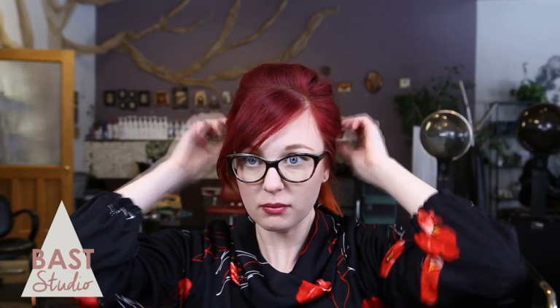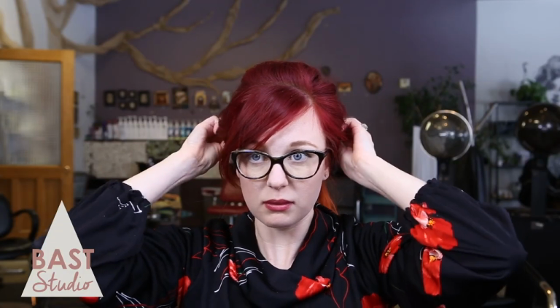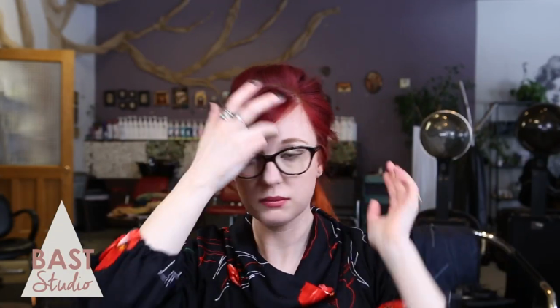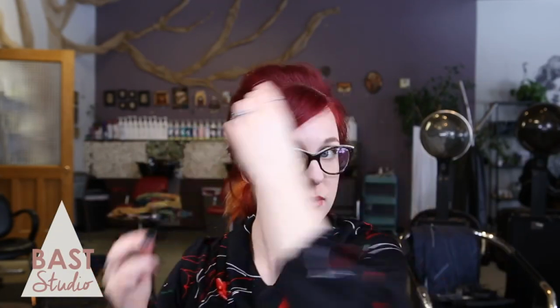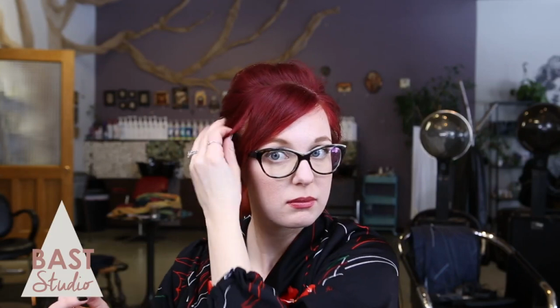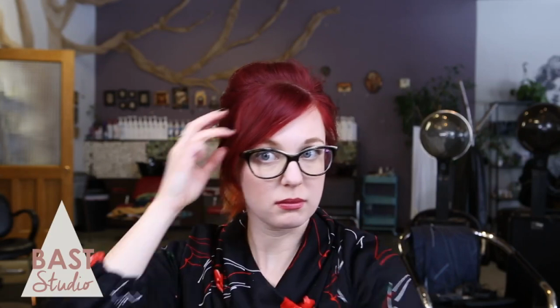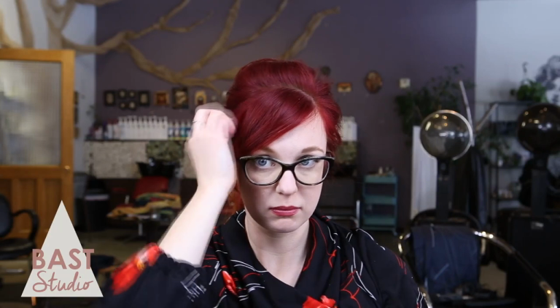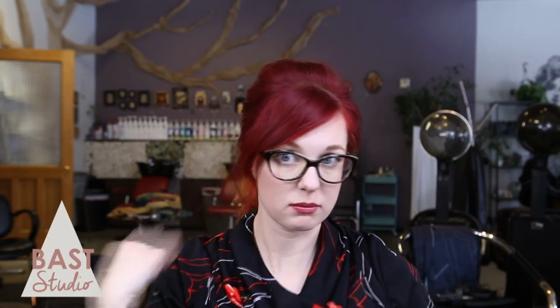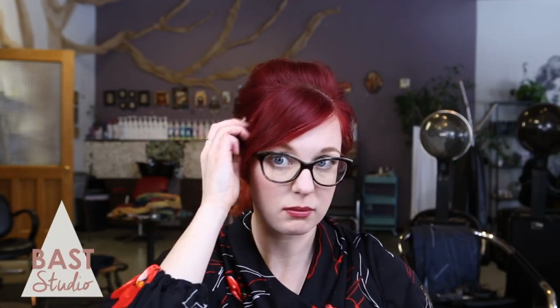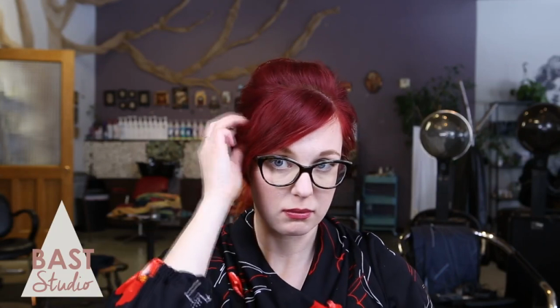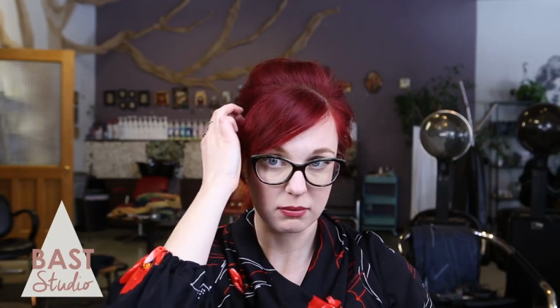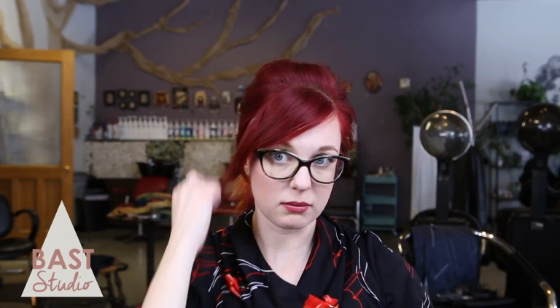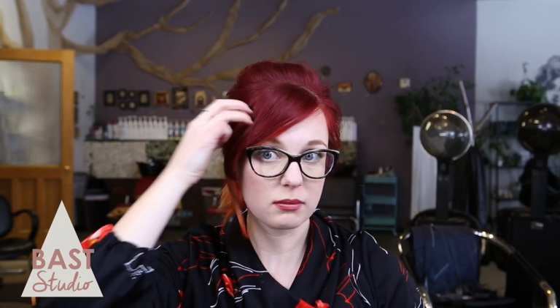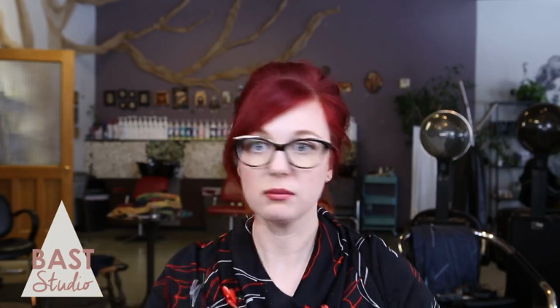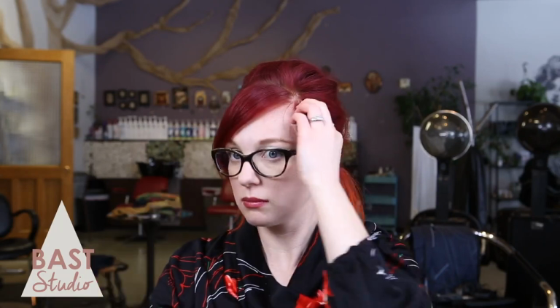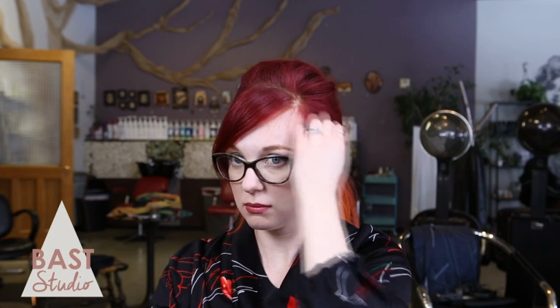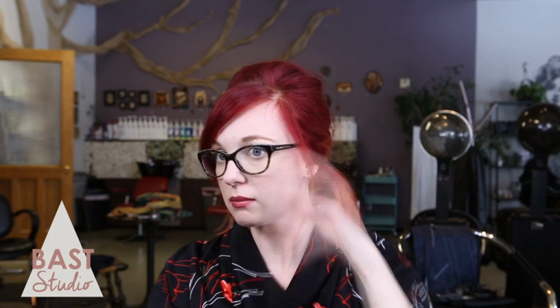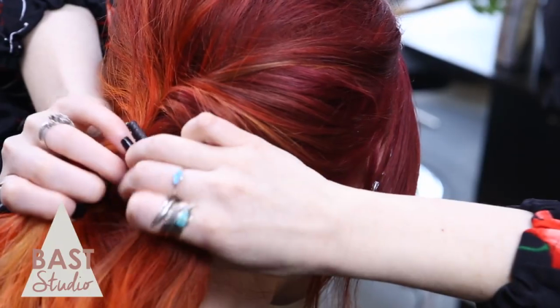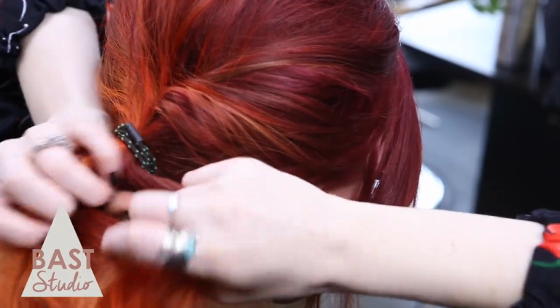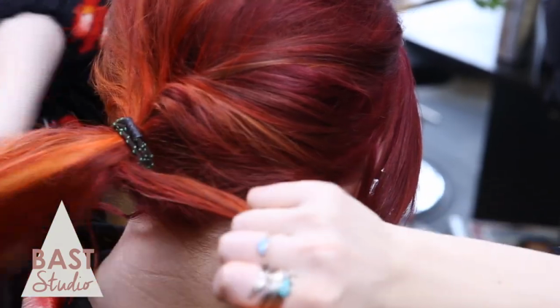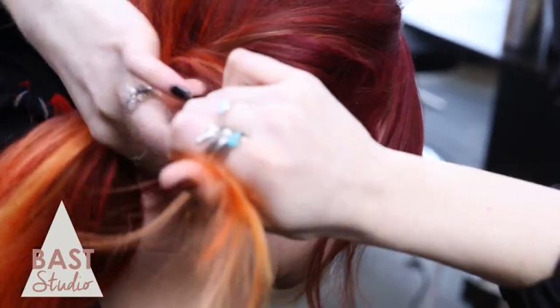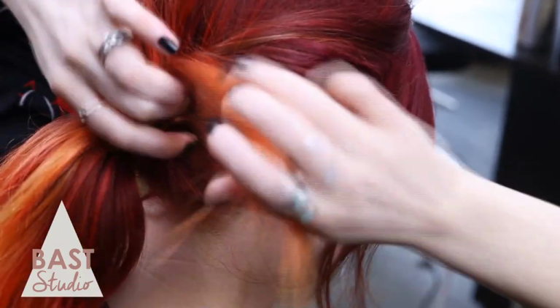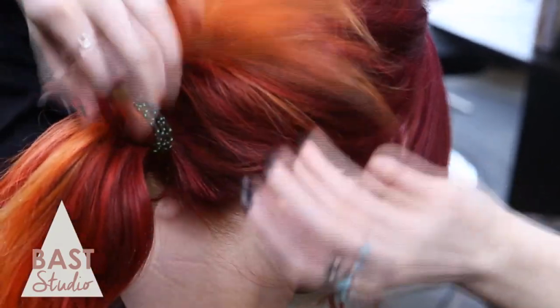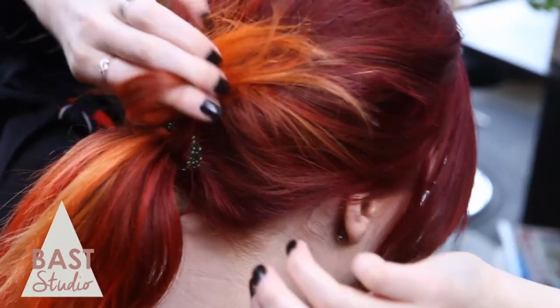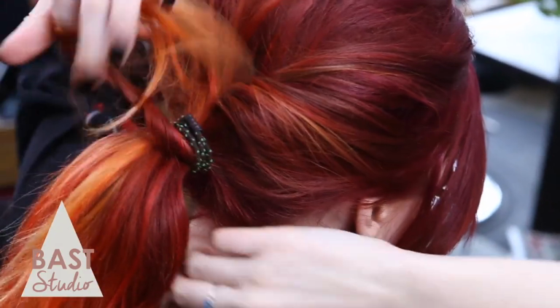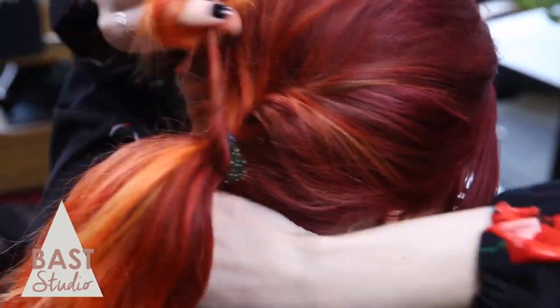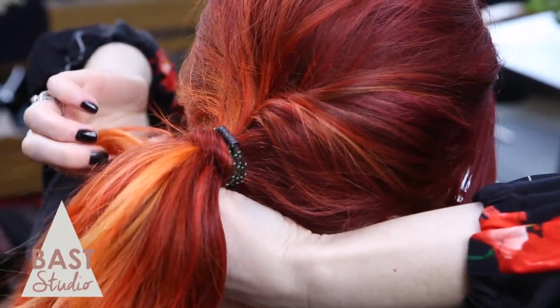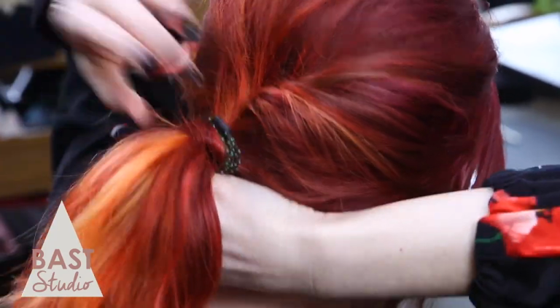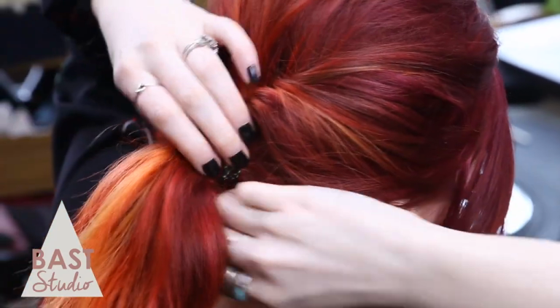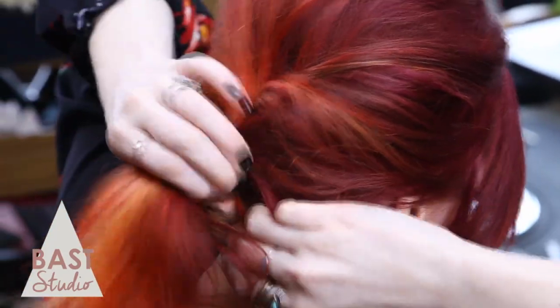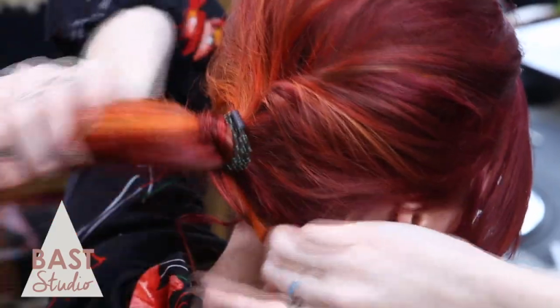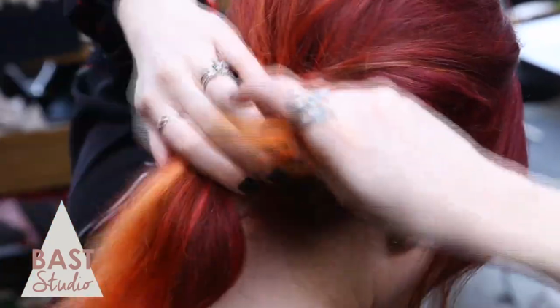At this point you can pull some pieces out or use a comb to give yourself some more volume. Finish it off by taking a strand of hair and wrapping it around the hair tie and securing with a bobby pin. It's a small touch with a big impact.